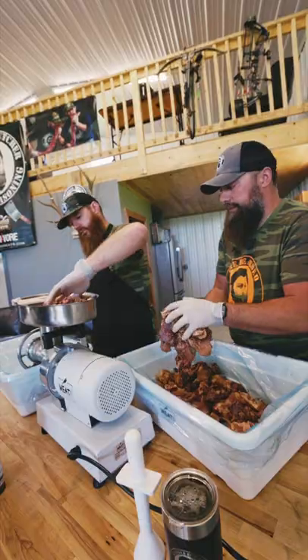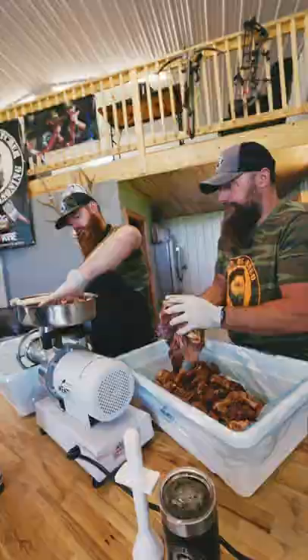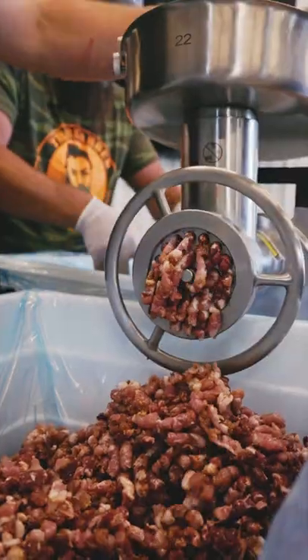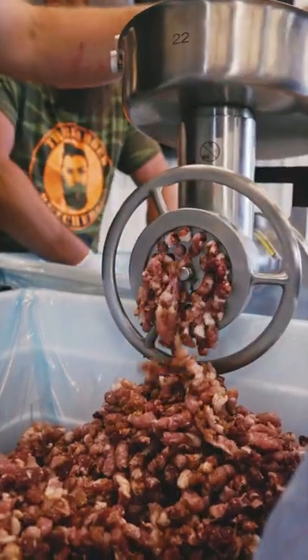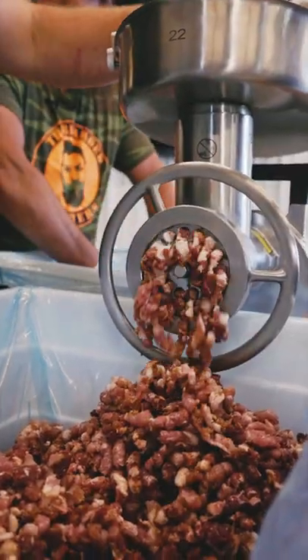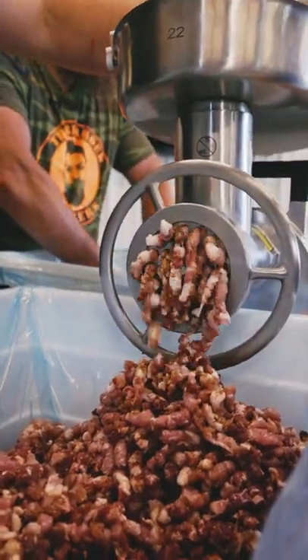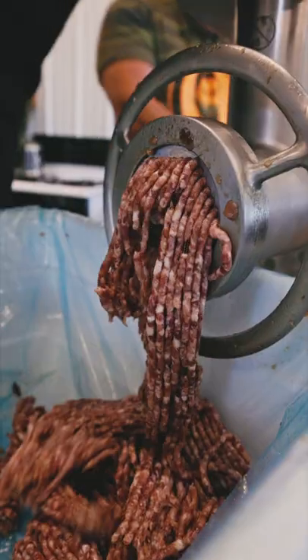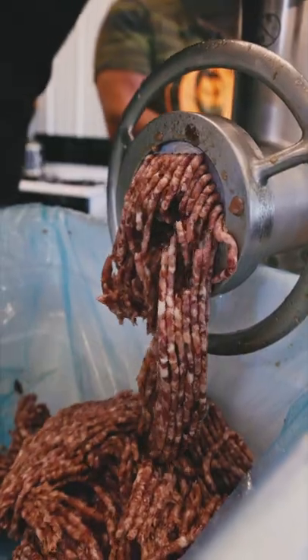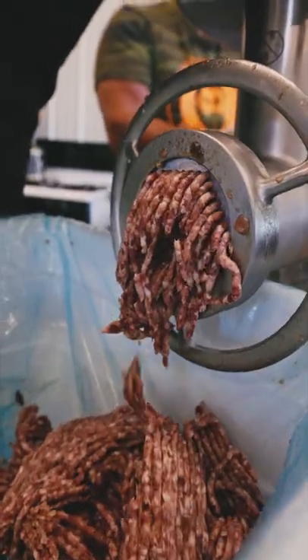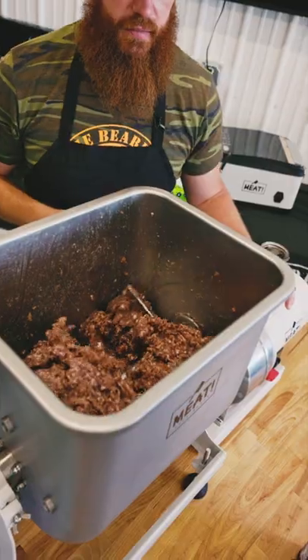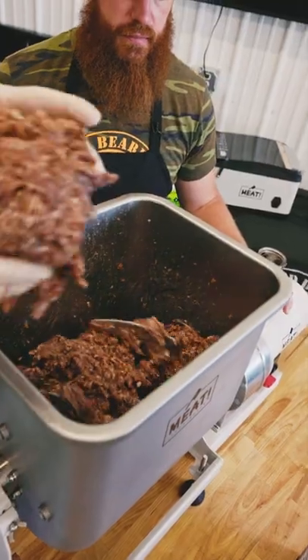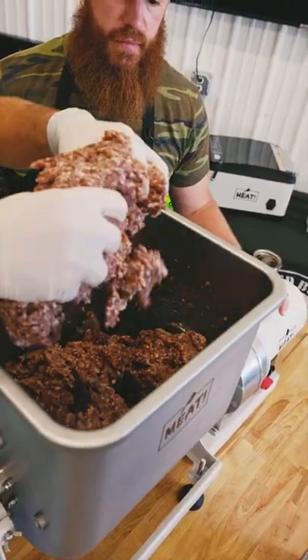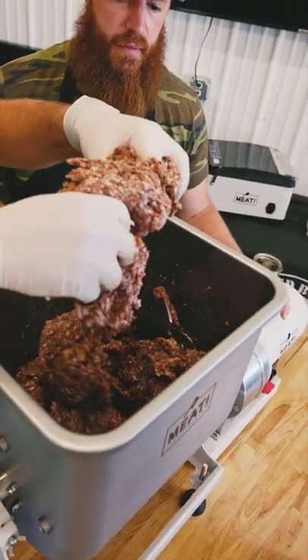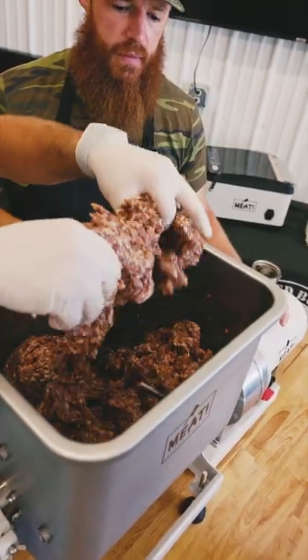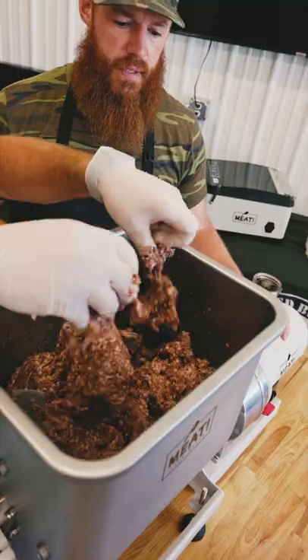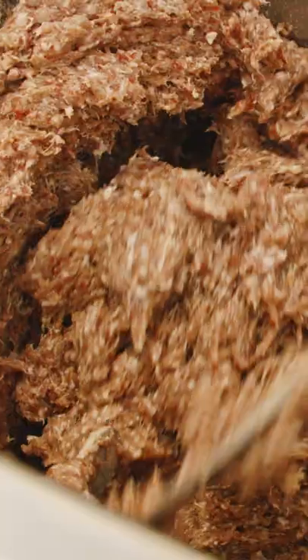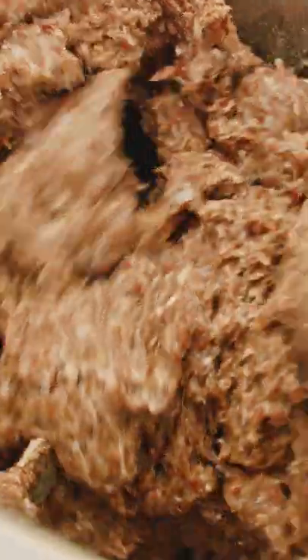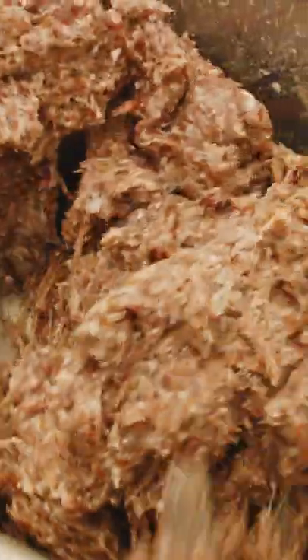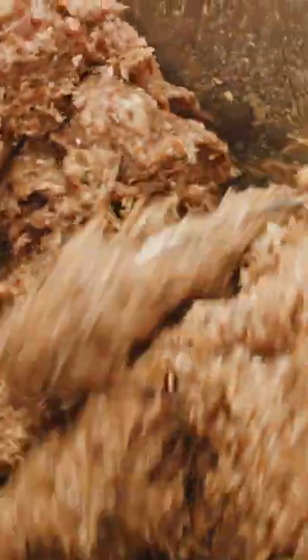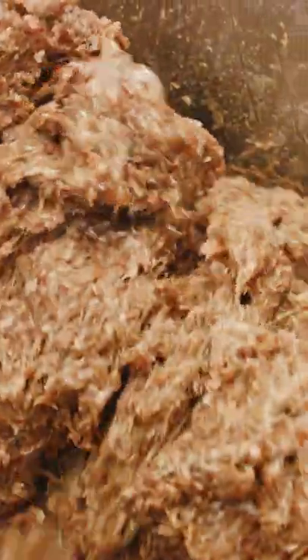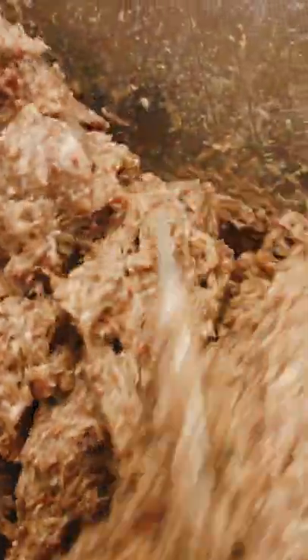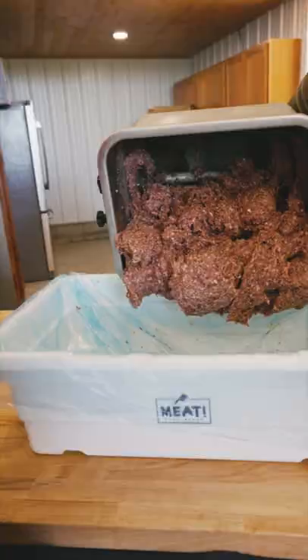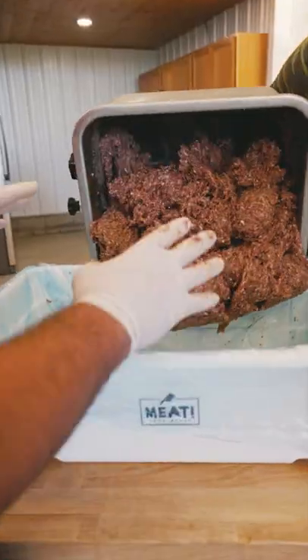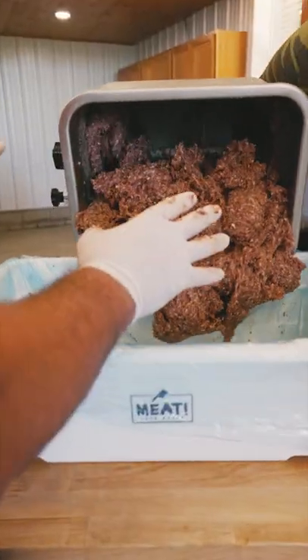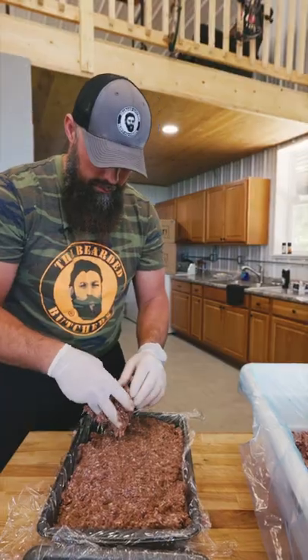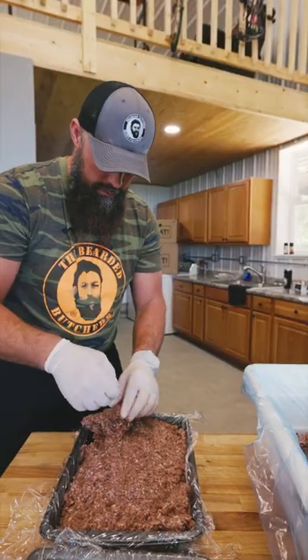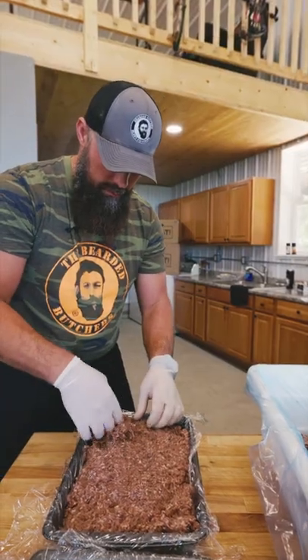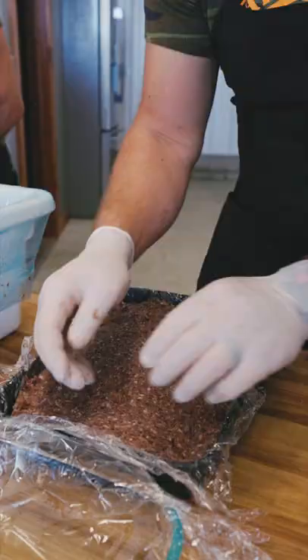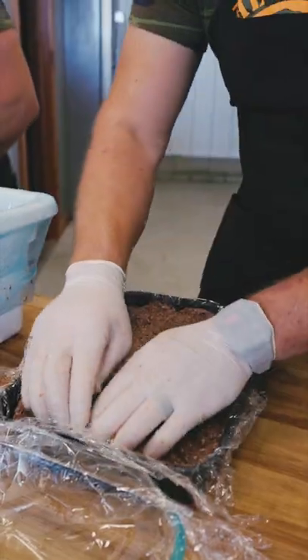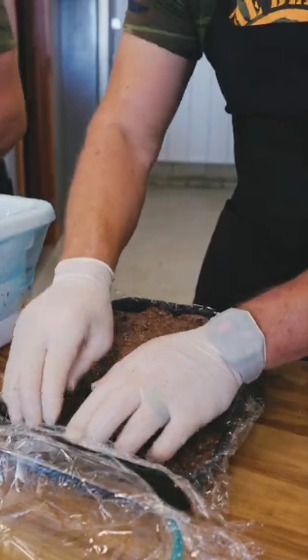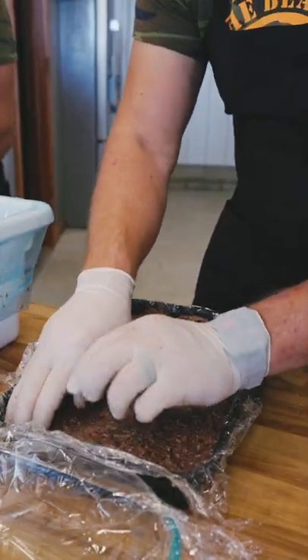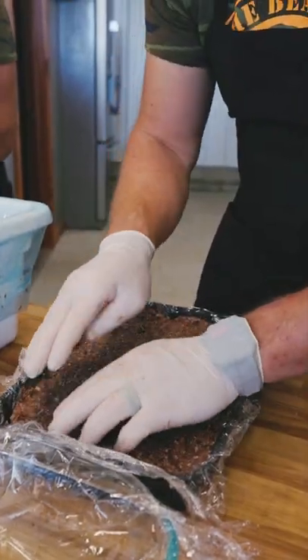We're gonna do coarse grind once, fine grind once. Now that the grinding's done, we're gonna go onto the mixing. We're getting really nice protein extraction, so we're gonna work at forming this into our actual bacon slabs, if you will.